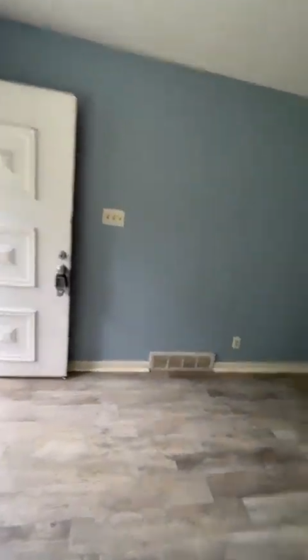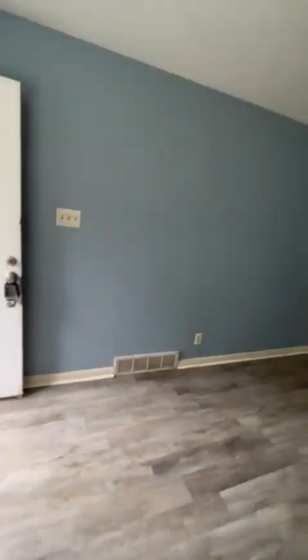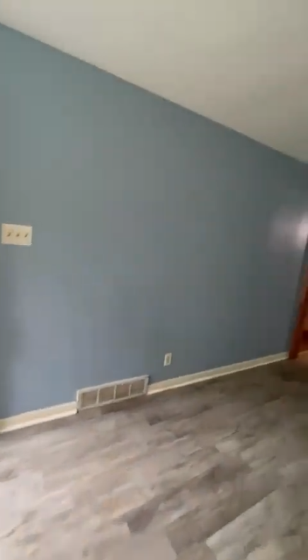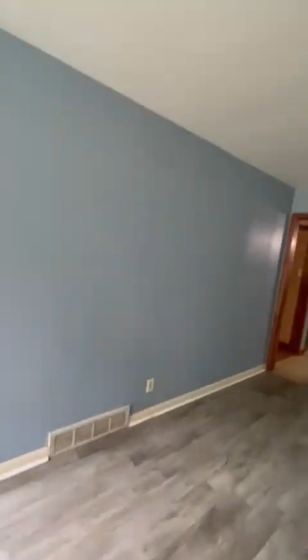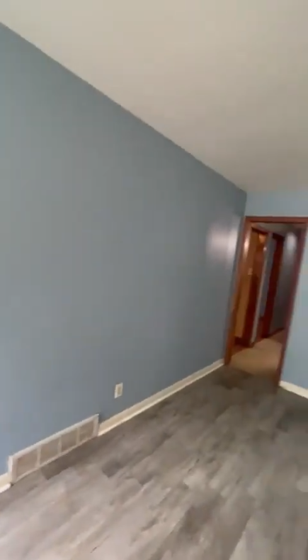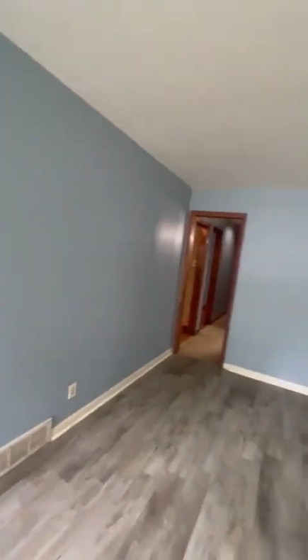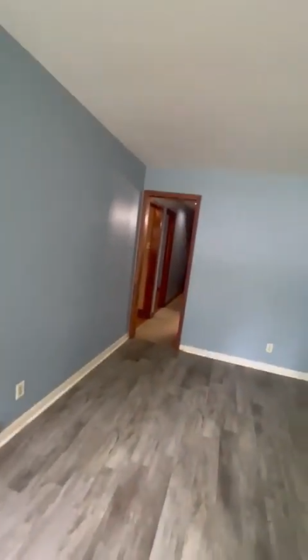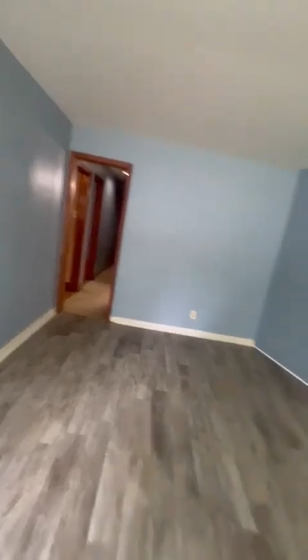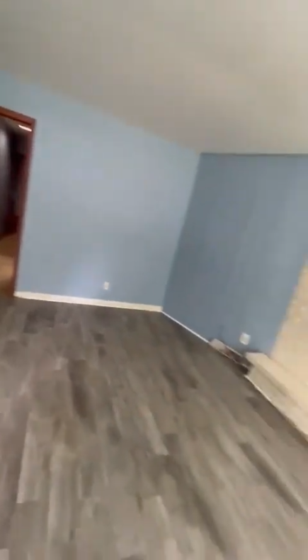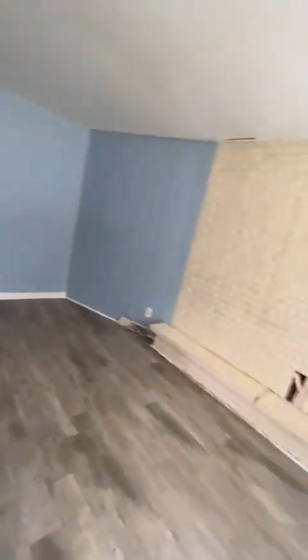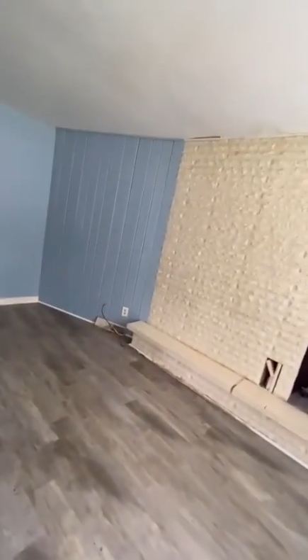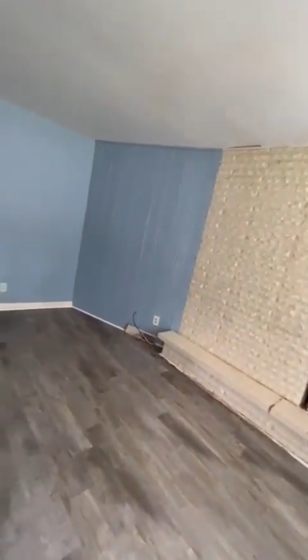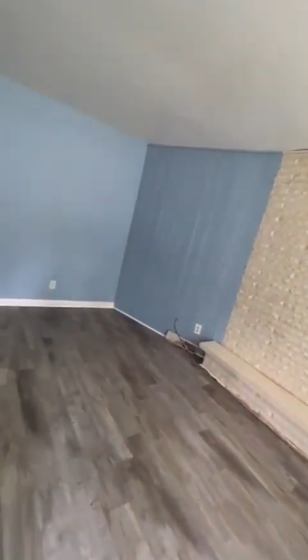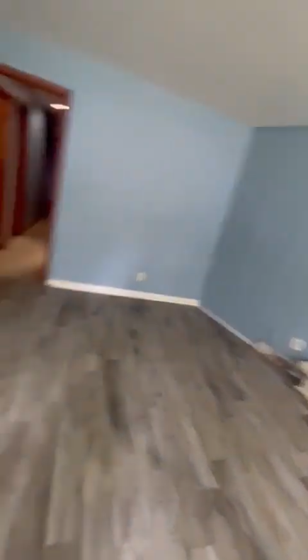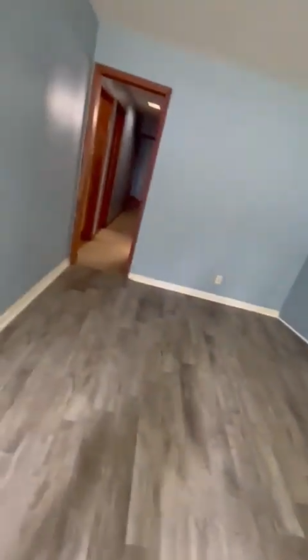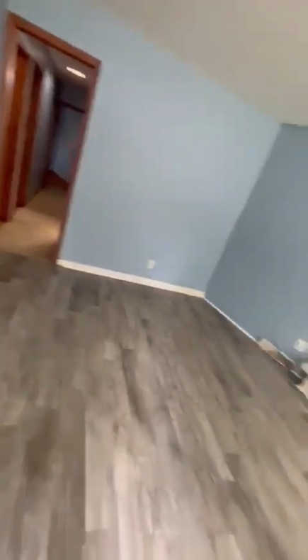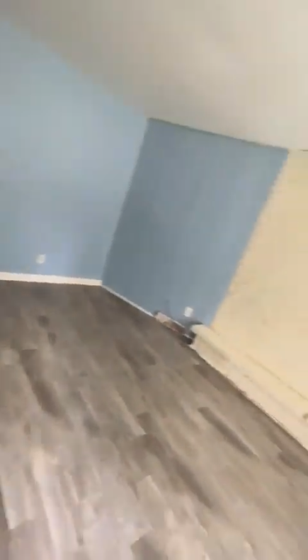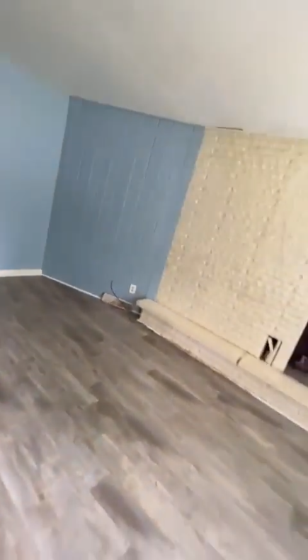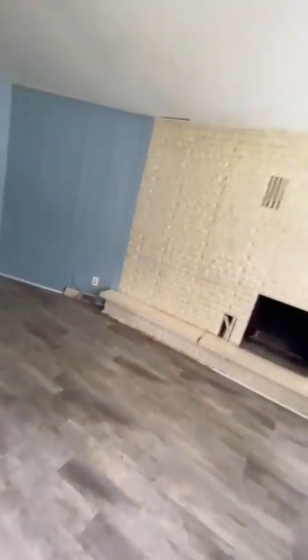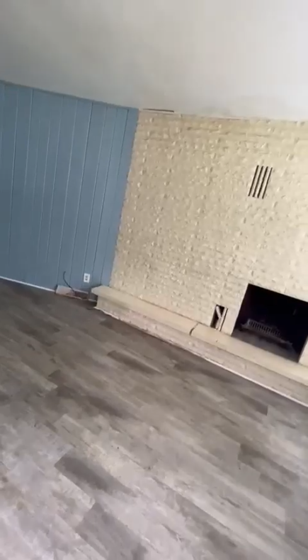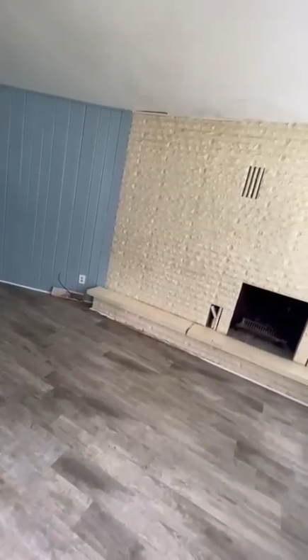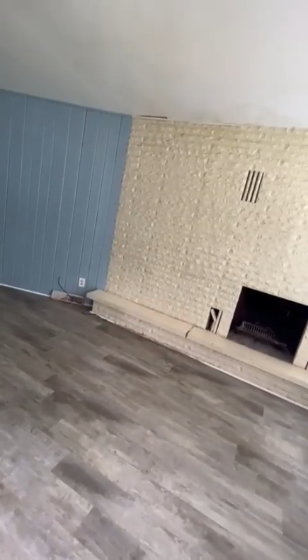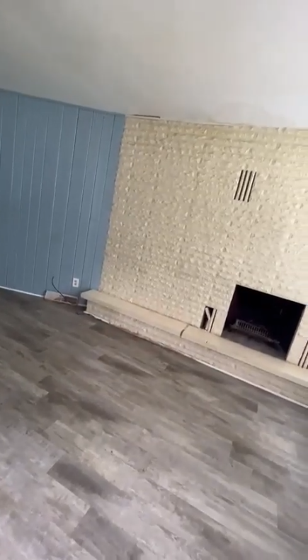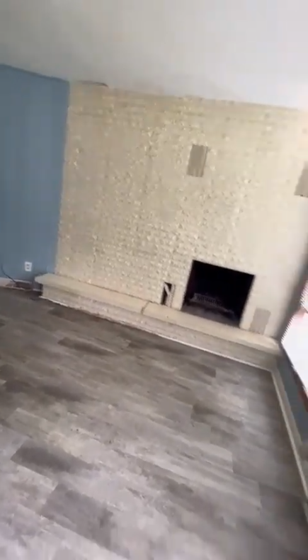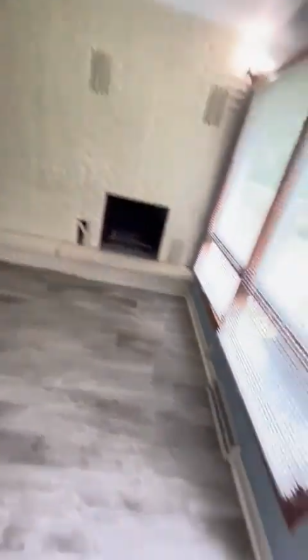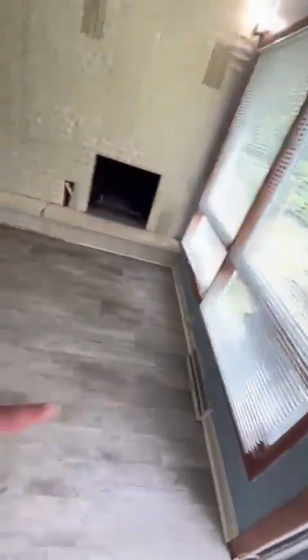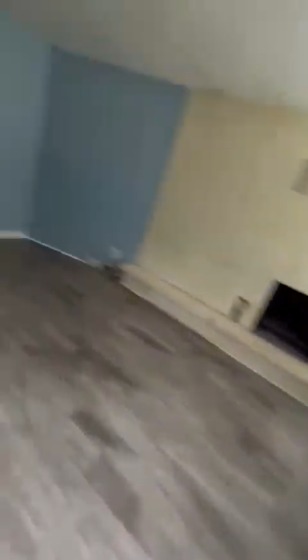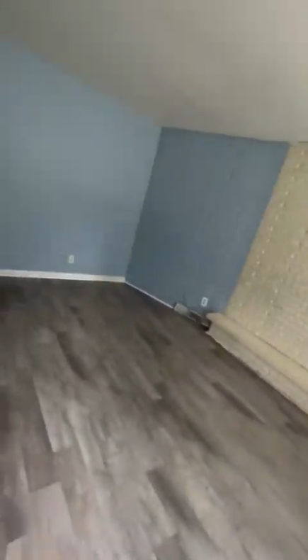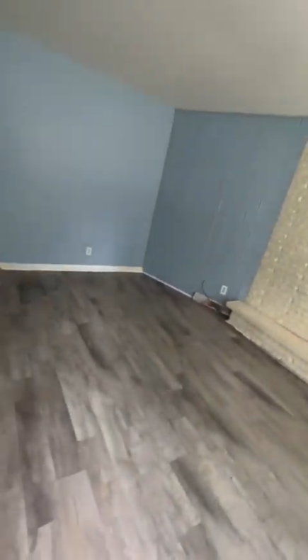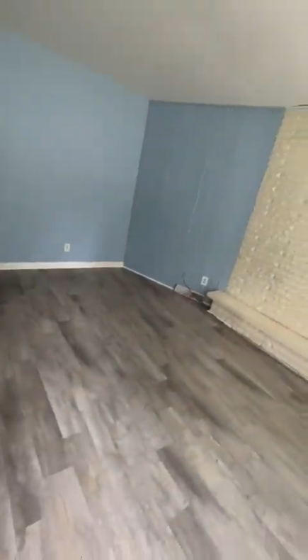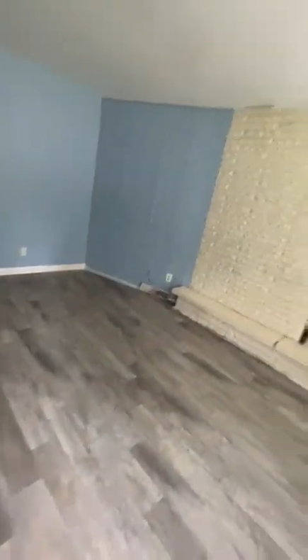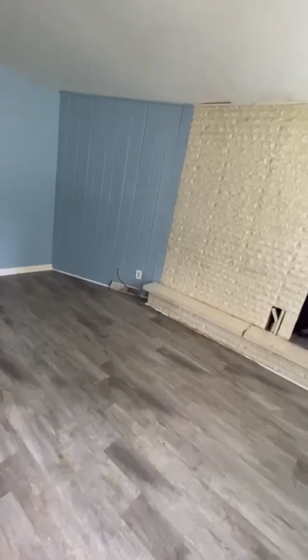LVP flooring. Nice paint. Here's your living room — it's about 14 by 16 or 18. That's good.